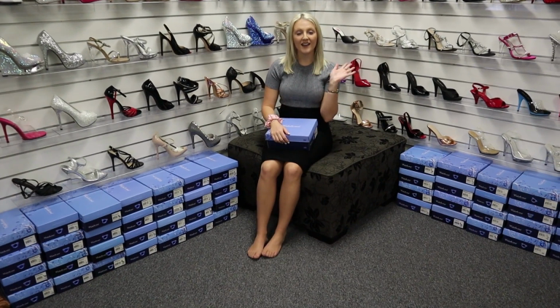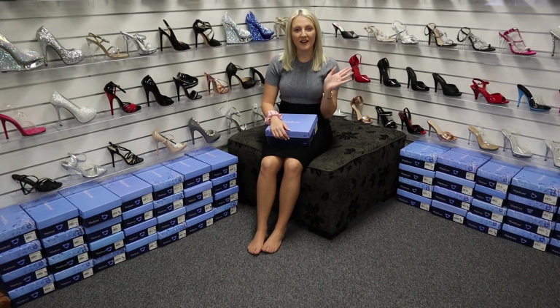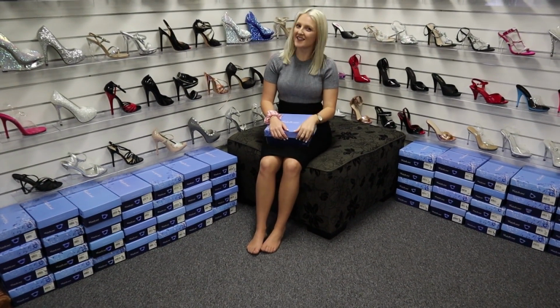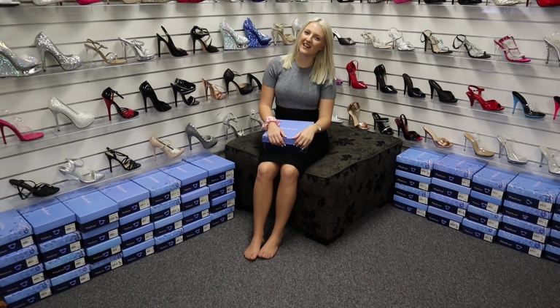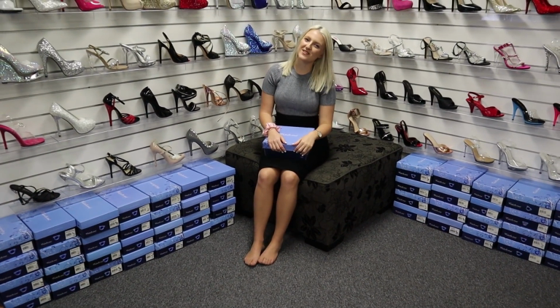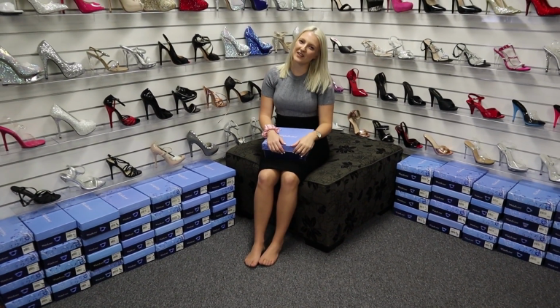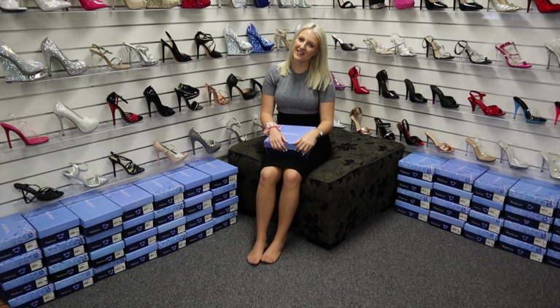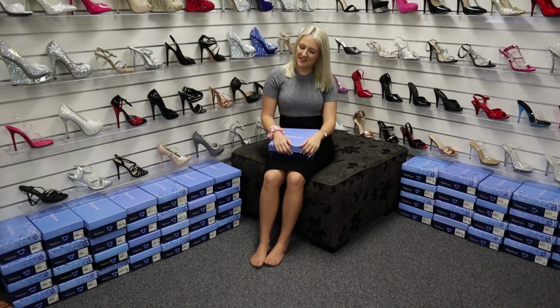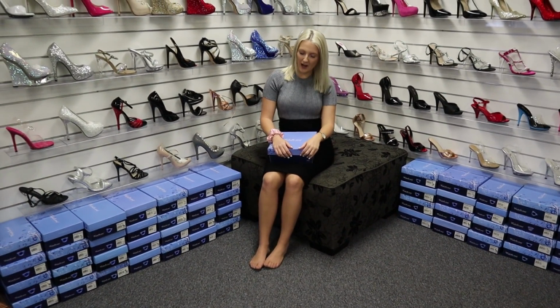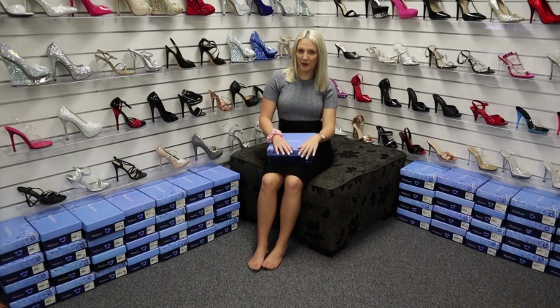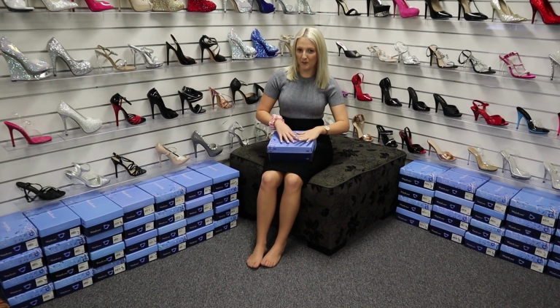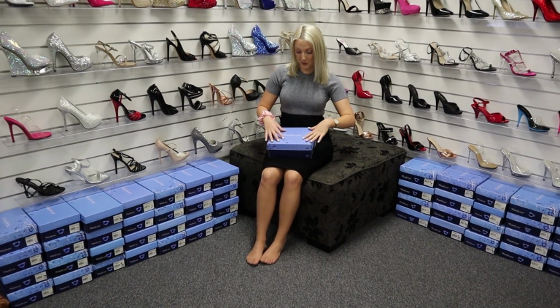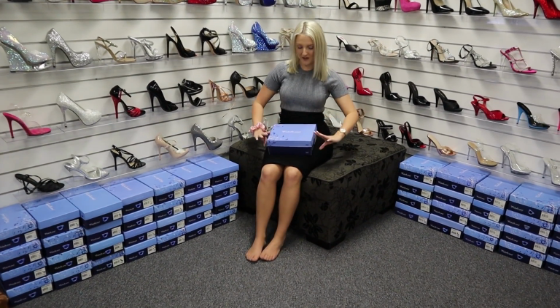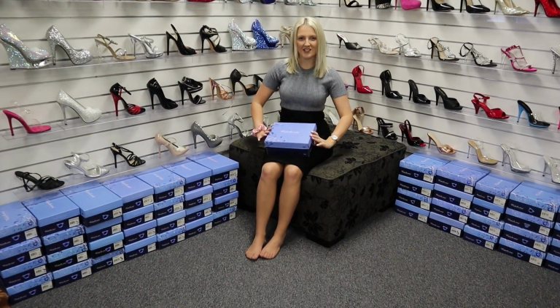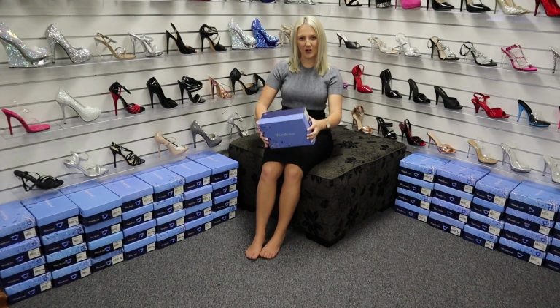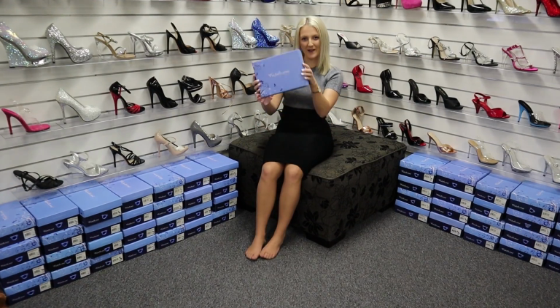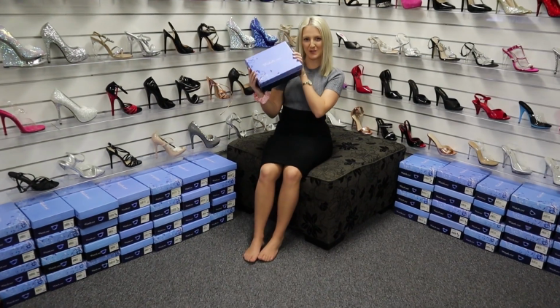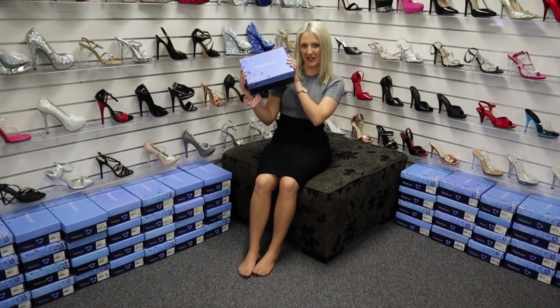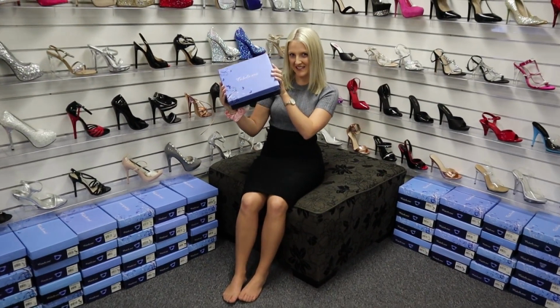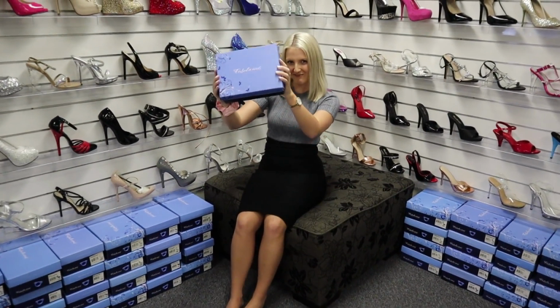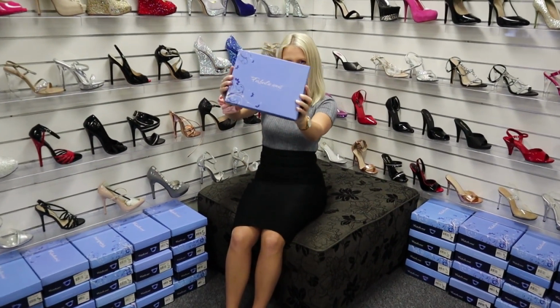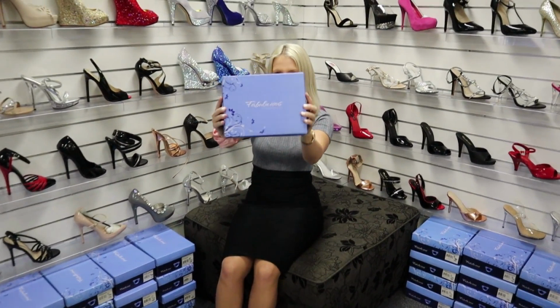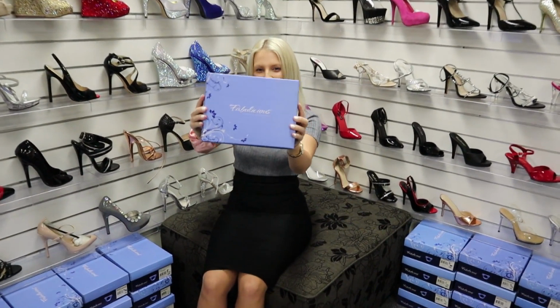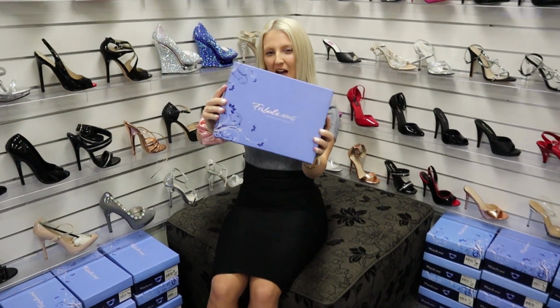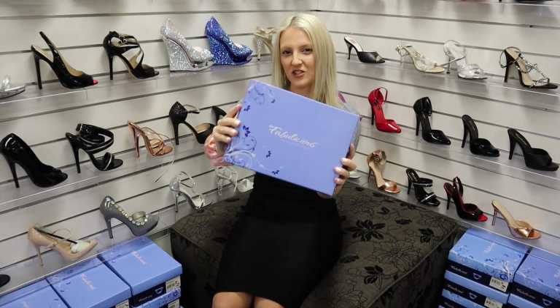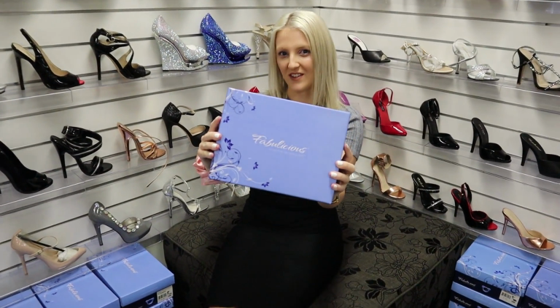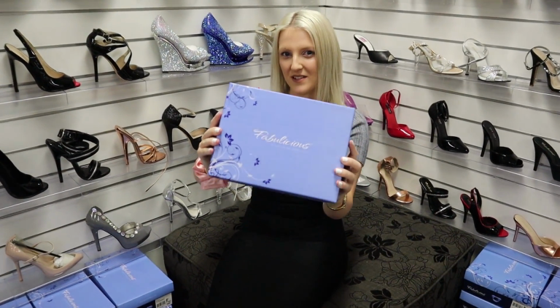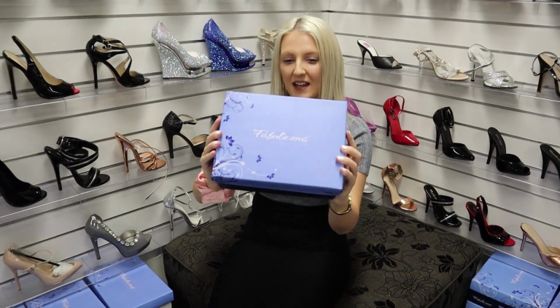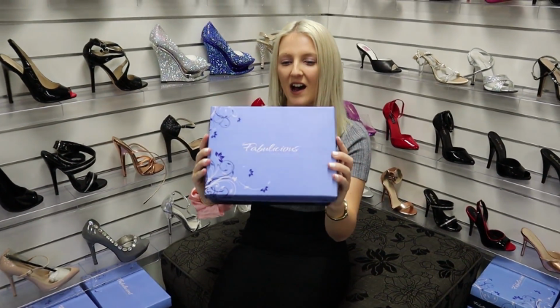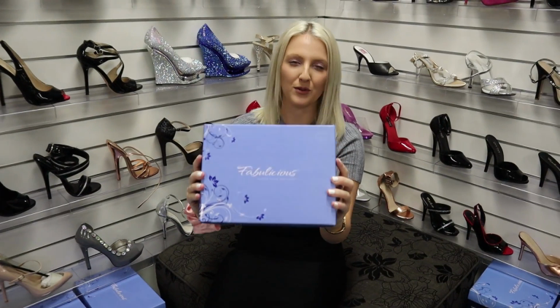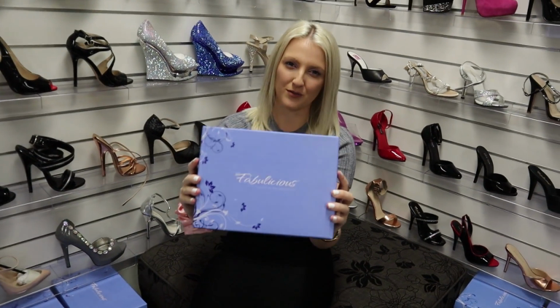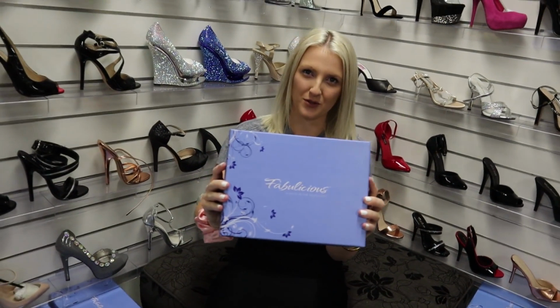Hi everyone, it's Katie here with Shoes of Hollywood. Today I'll be looking at some more fabulous Always in the Spotlight shoes. I can't wait to show you these ones because they are a beautiful shoe.